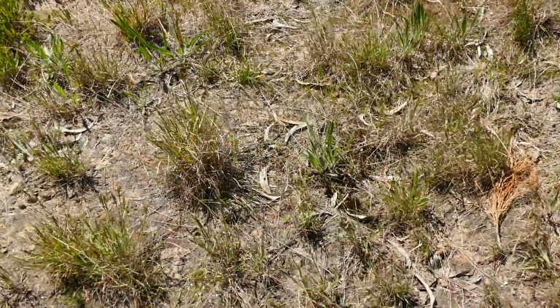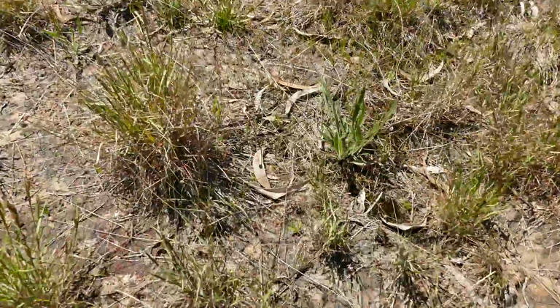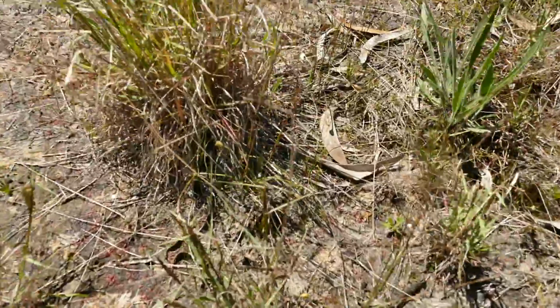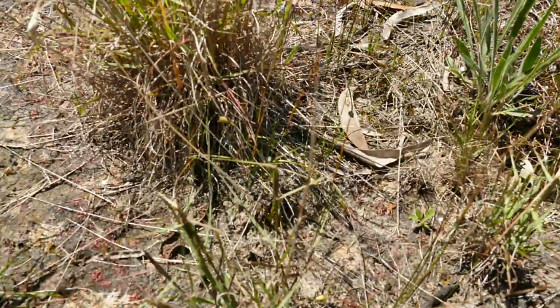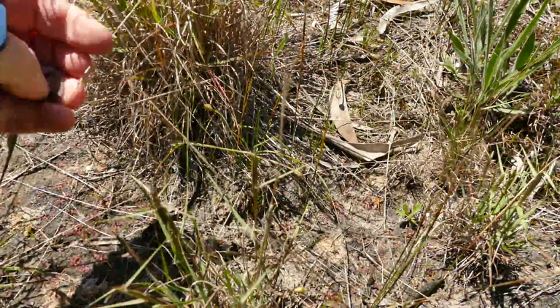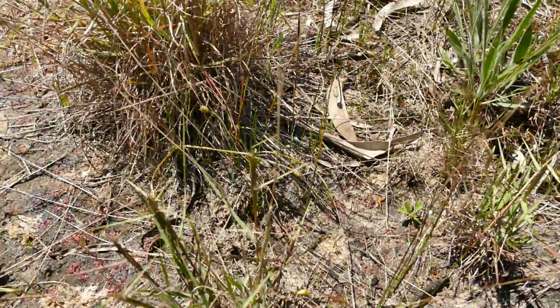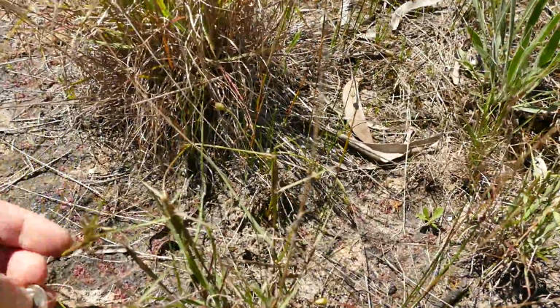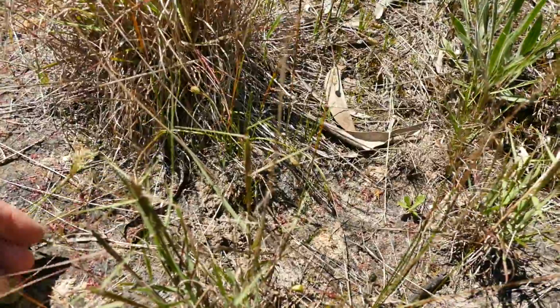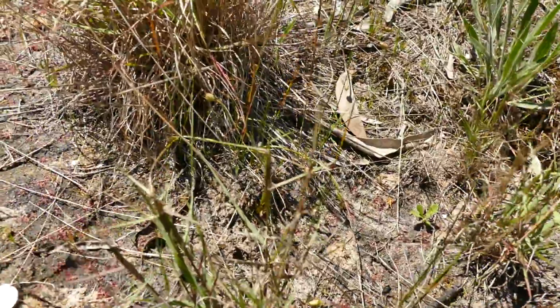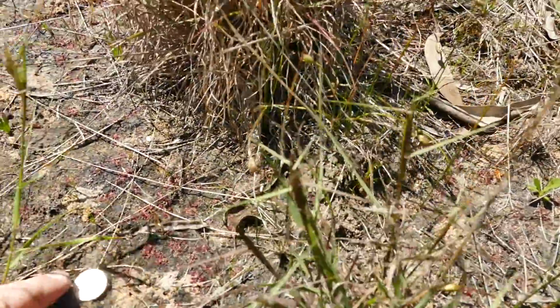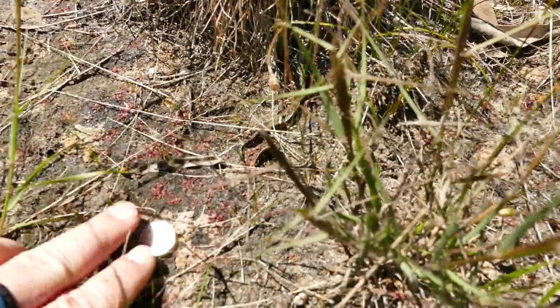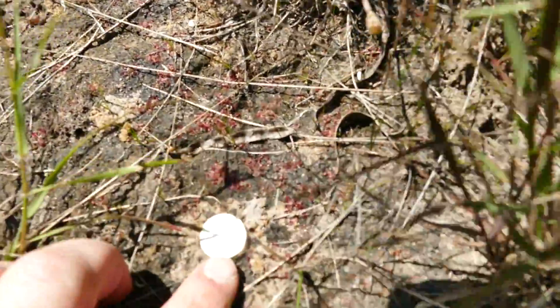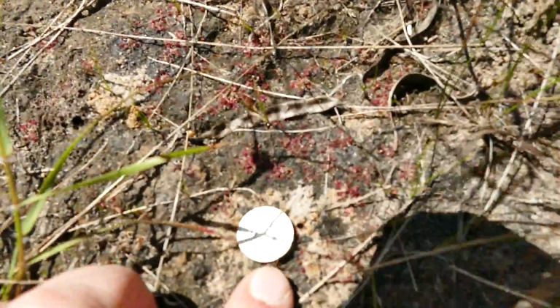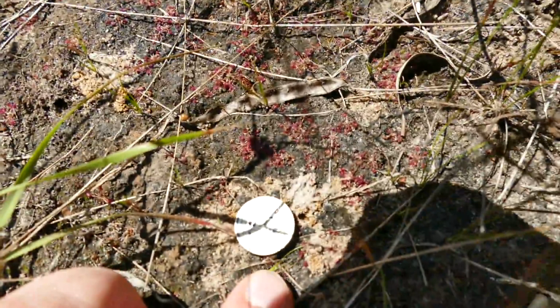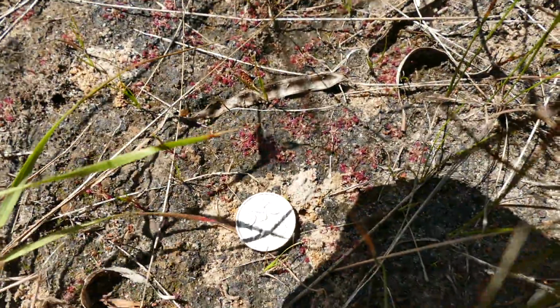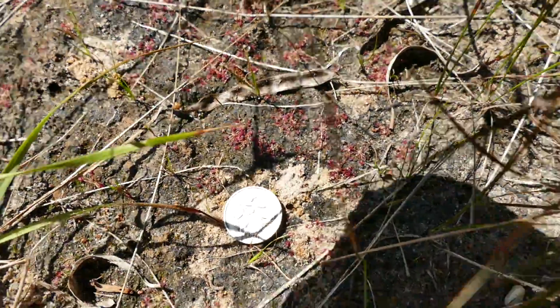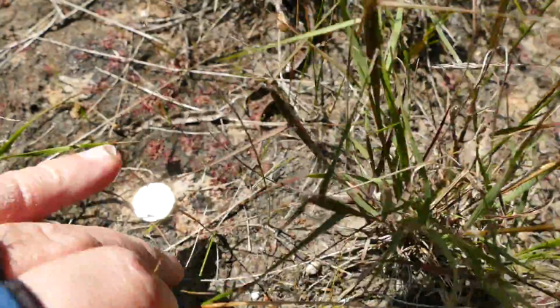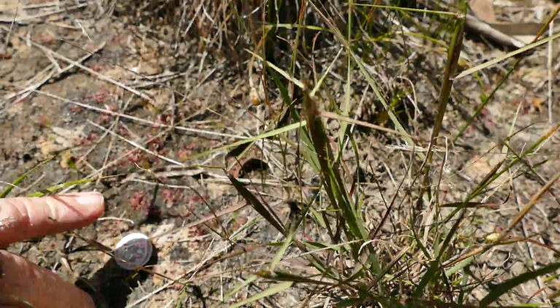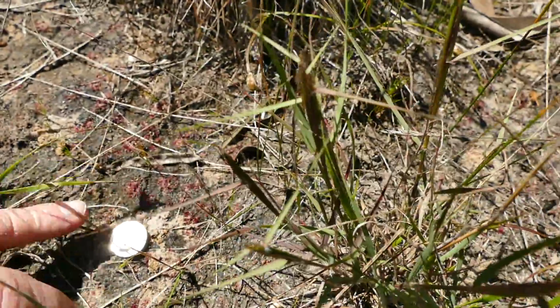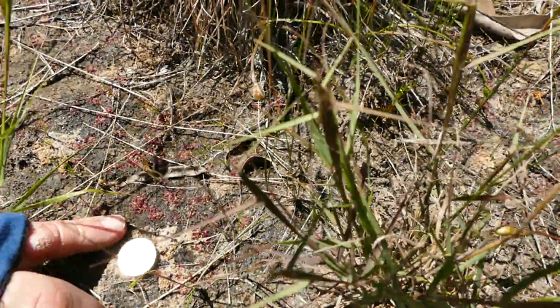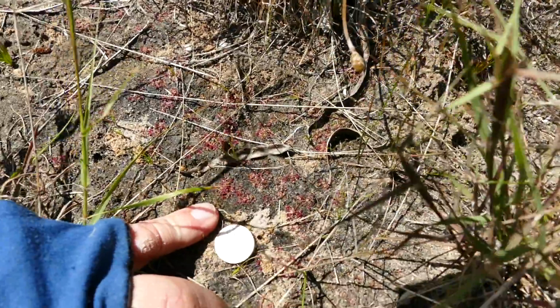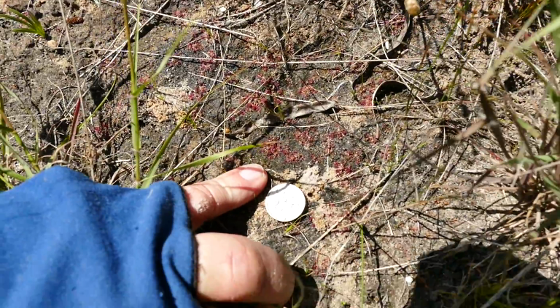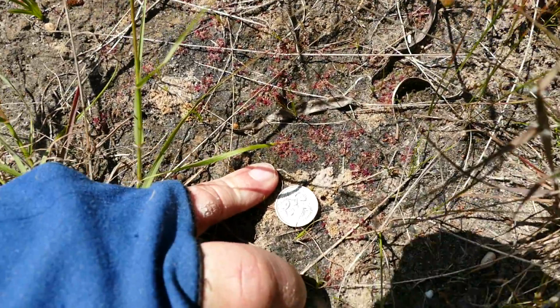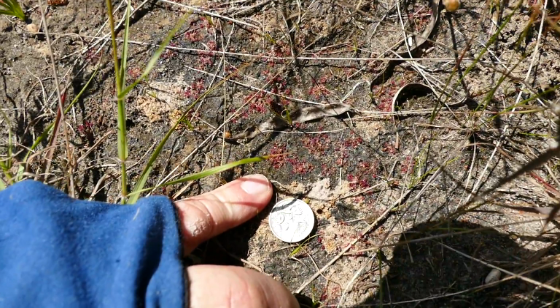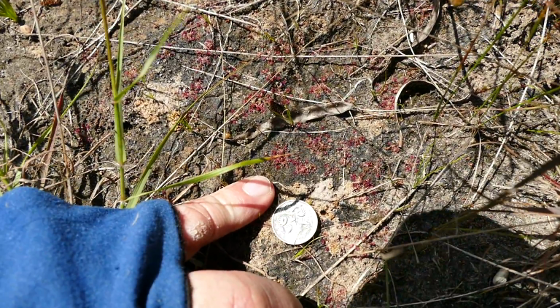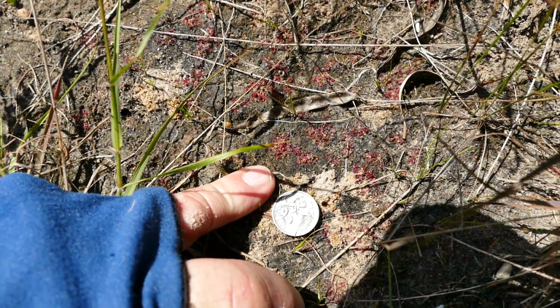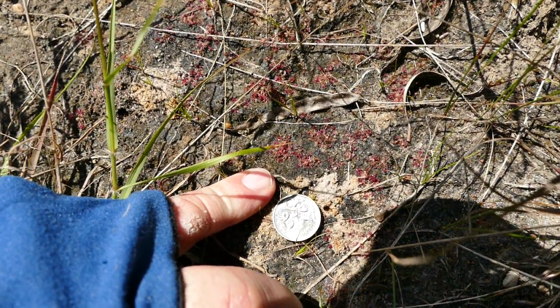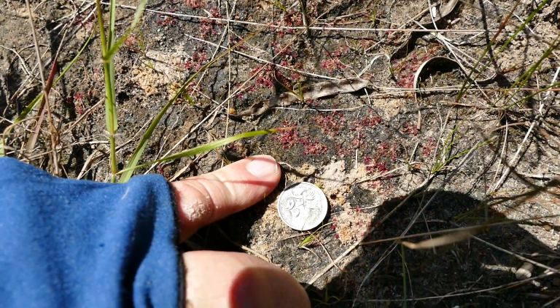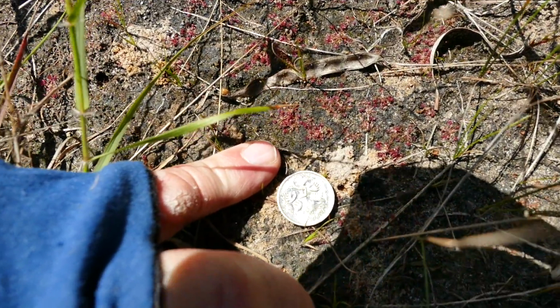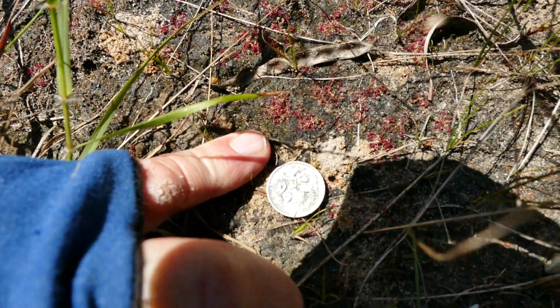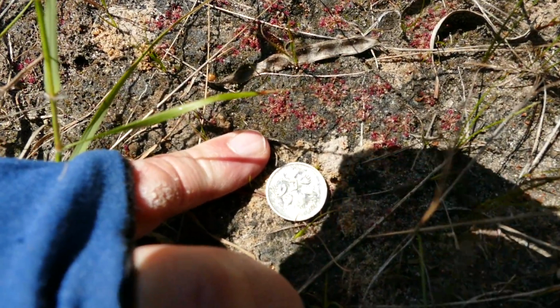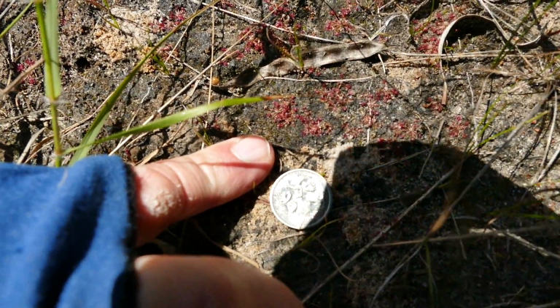I think this clip's probably going to run out, but there you go fellas — there's a good shot. I'll put my little finger in there as well for comparison. Hopefully we'll get some good shots out of that.